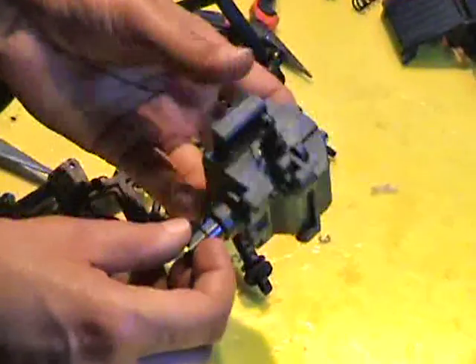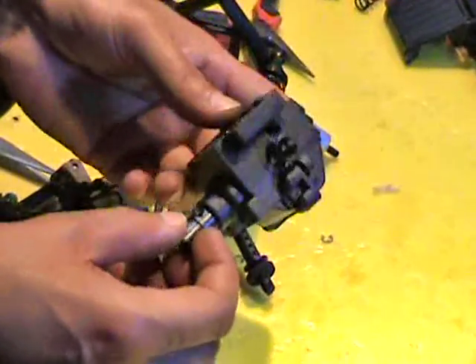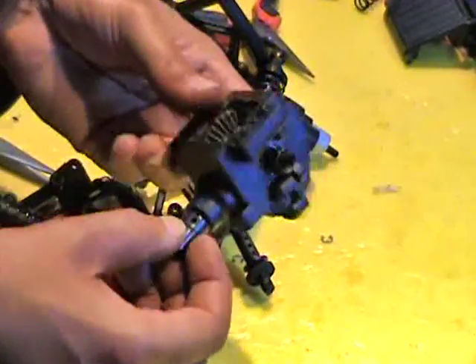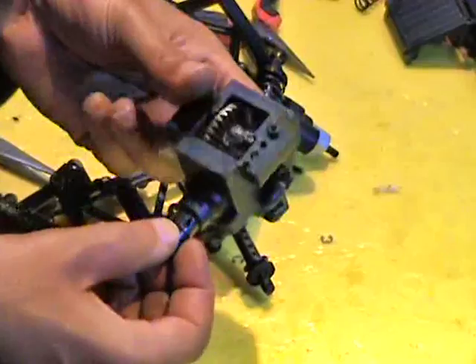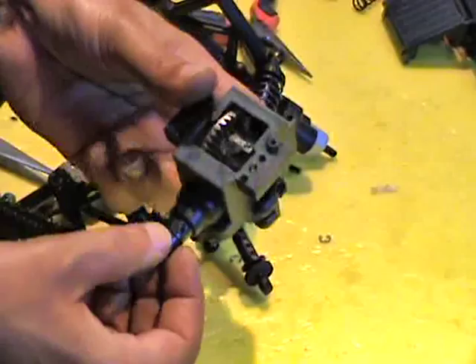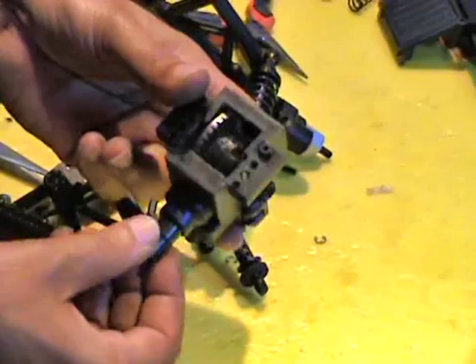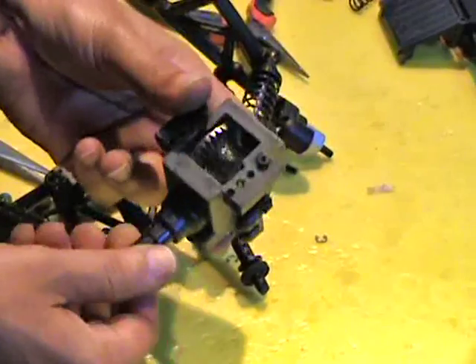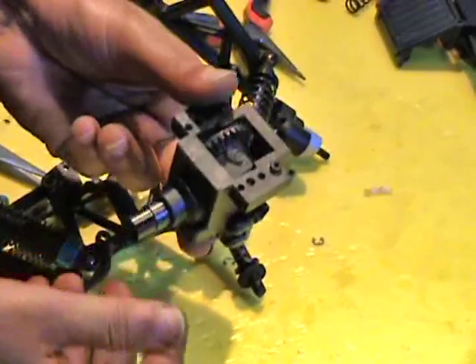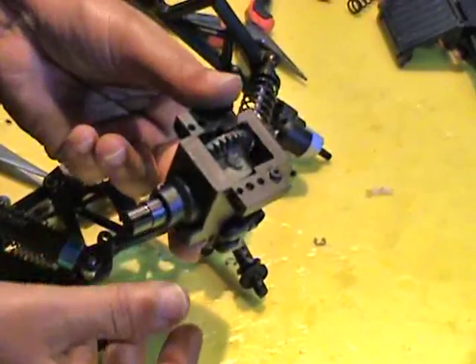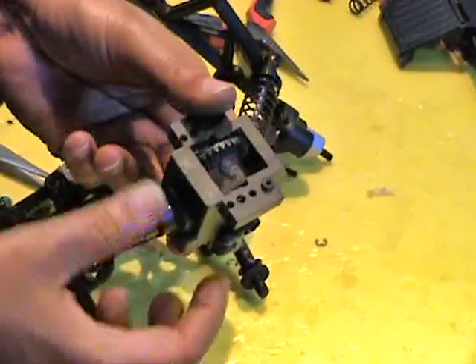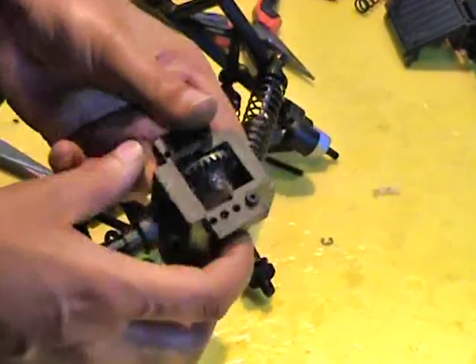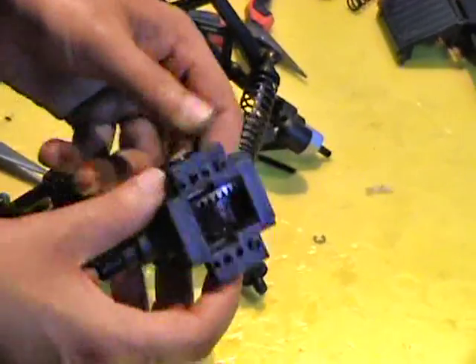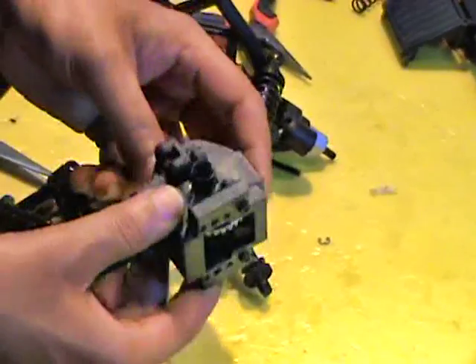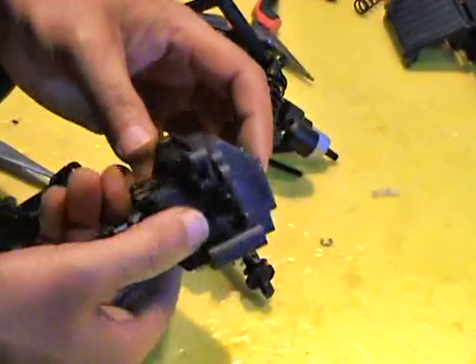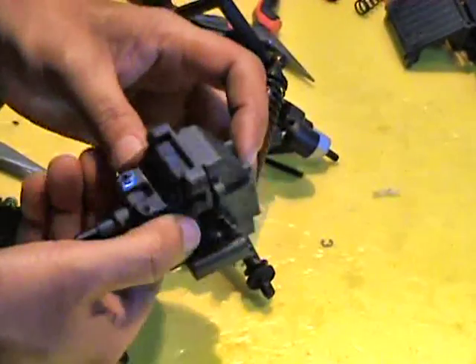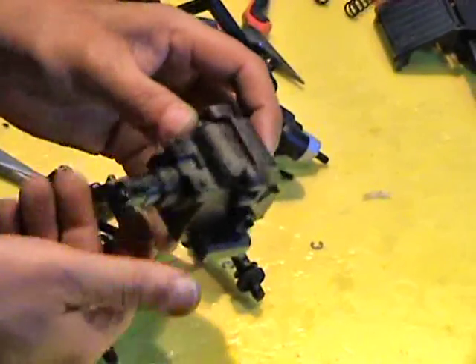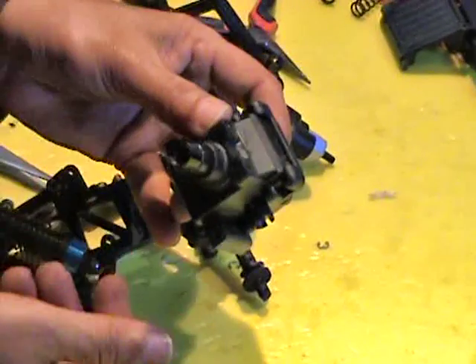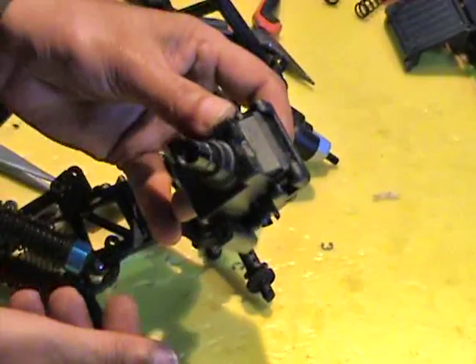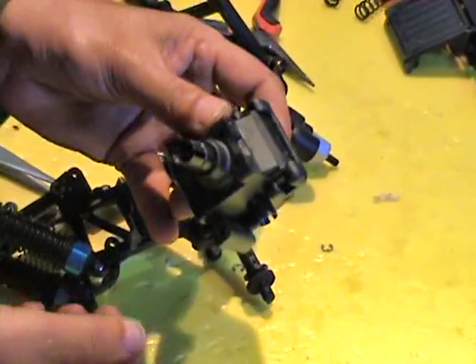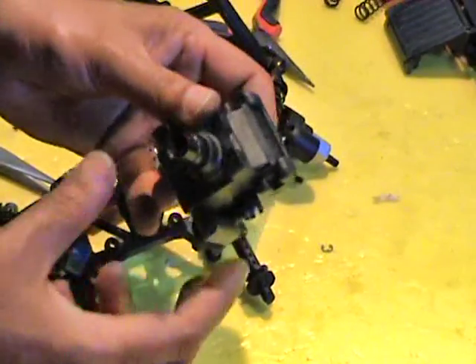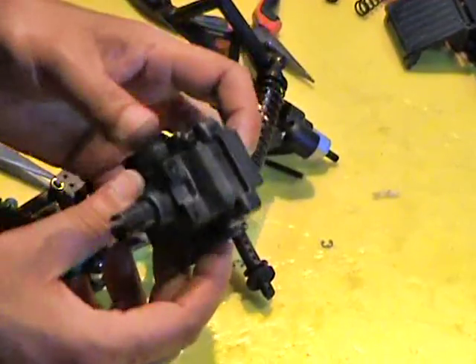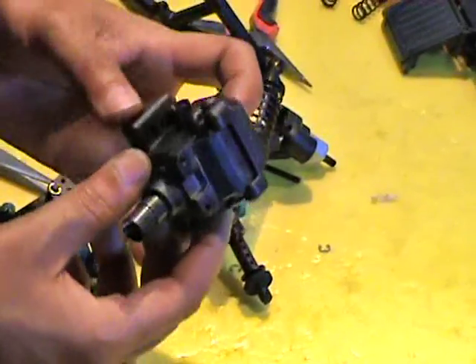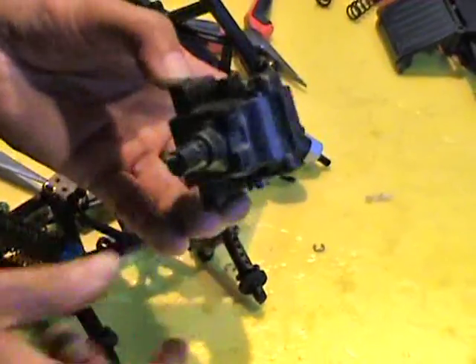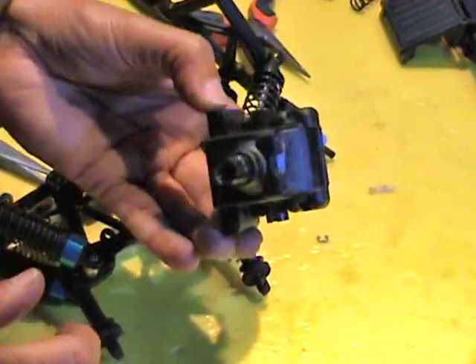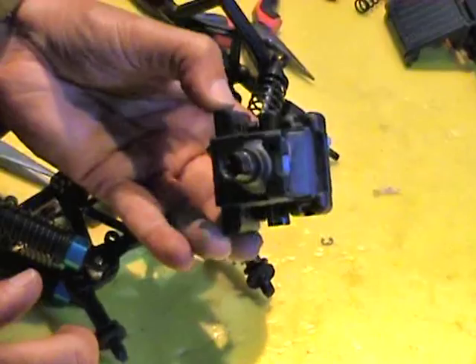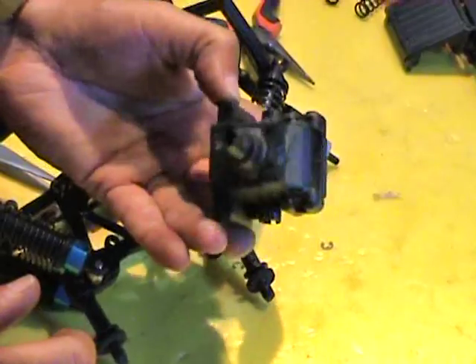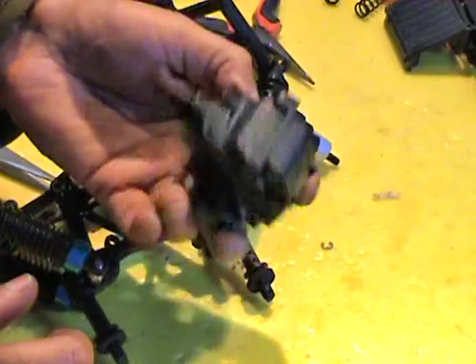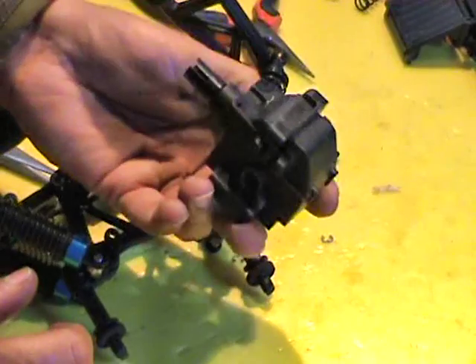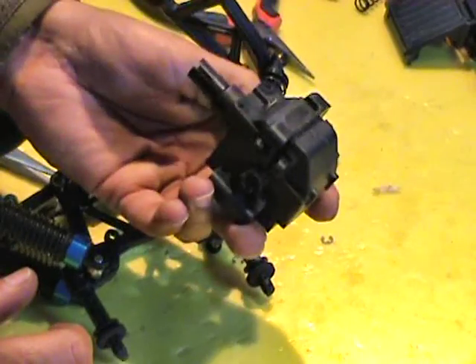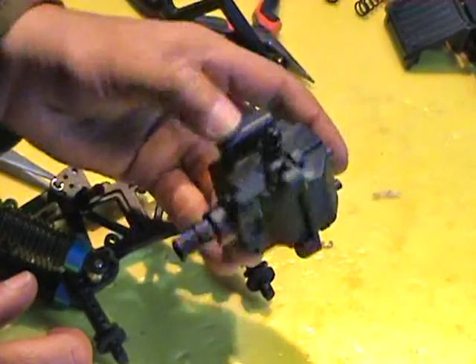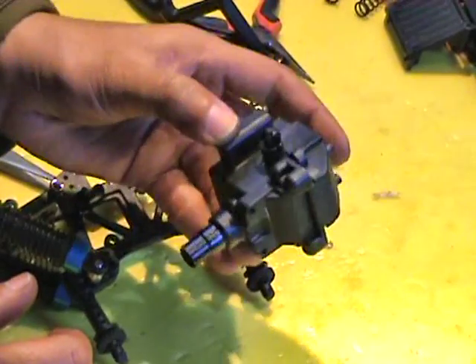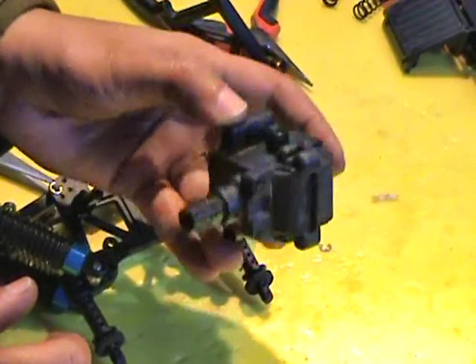There is nothing much to repair in it. I would simply recommend, if something is wrong with it, just order a new one and put it back in.